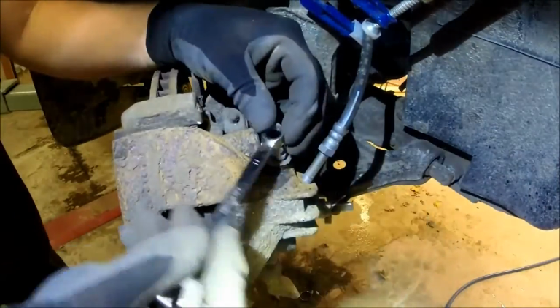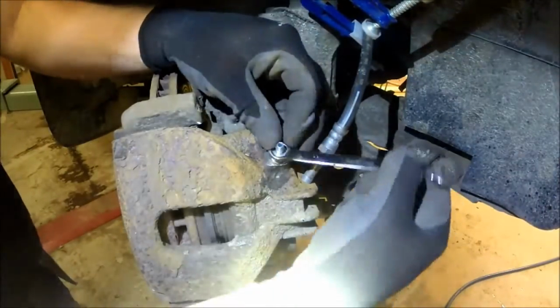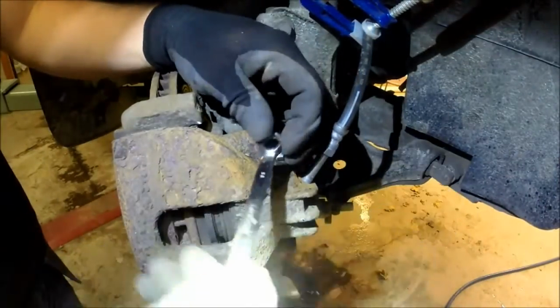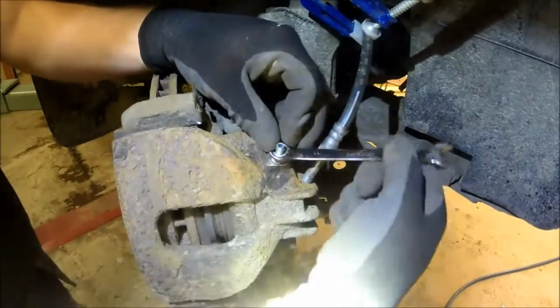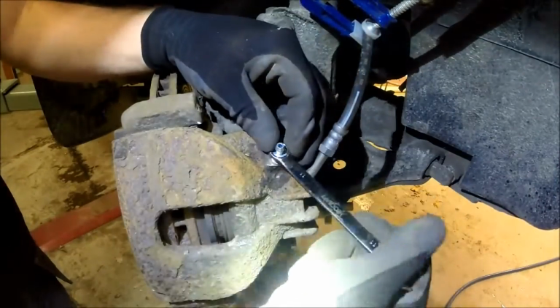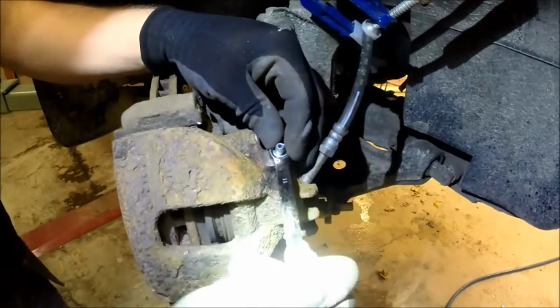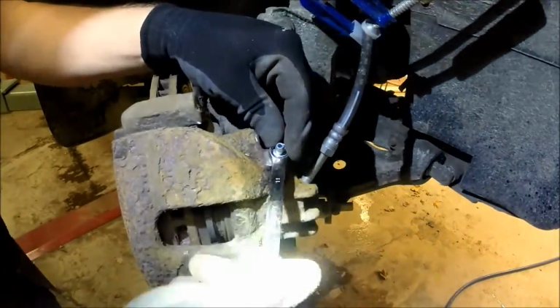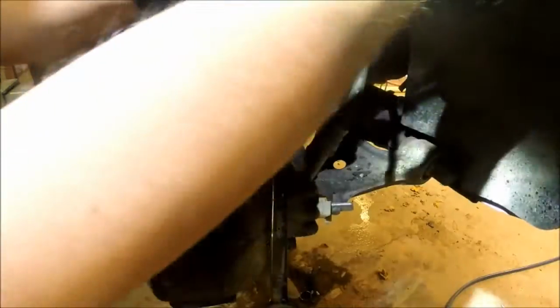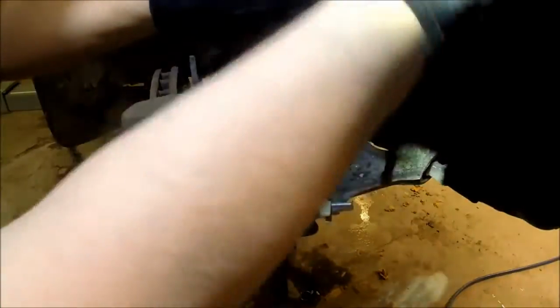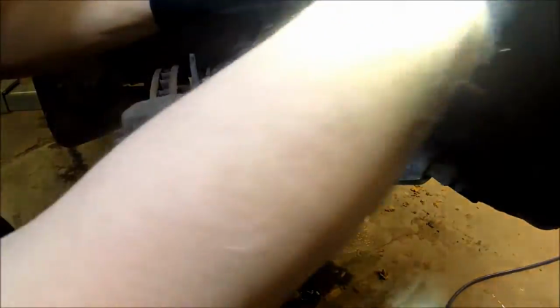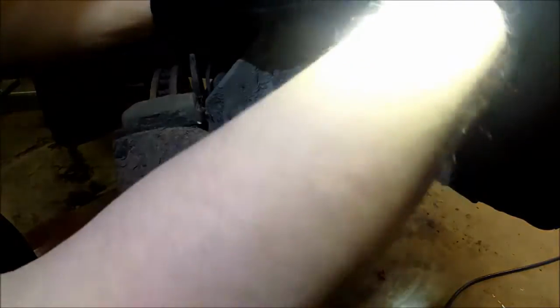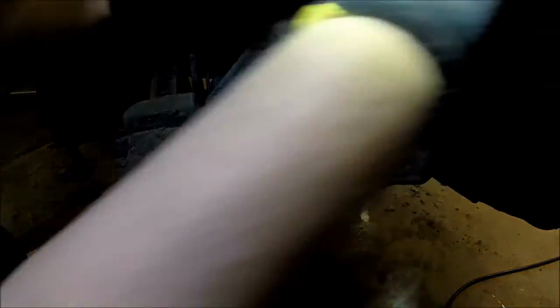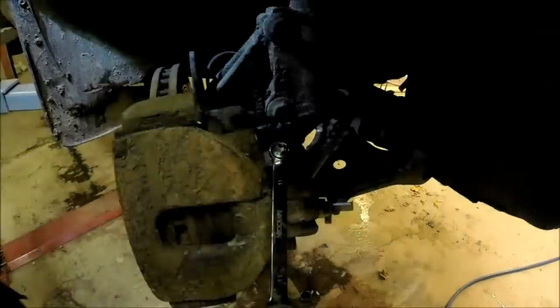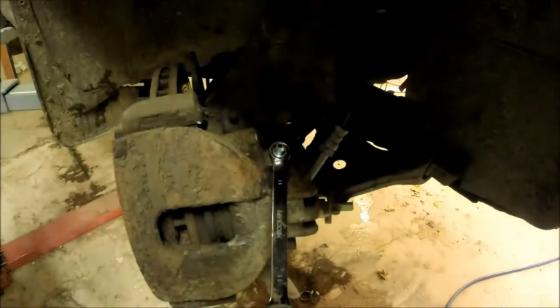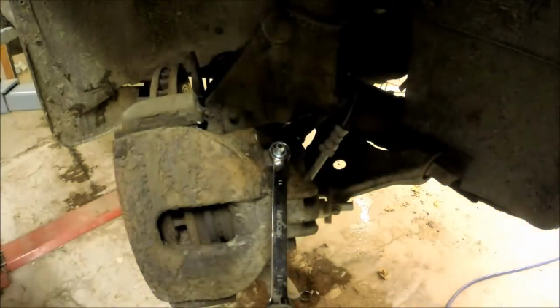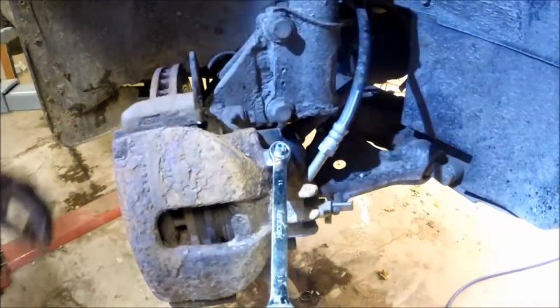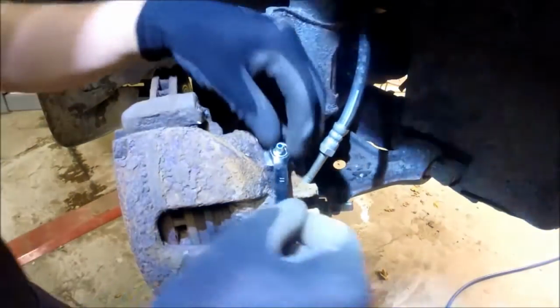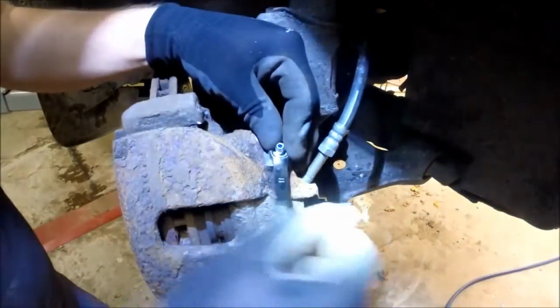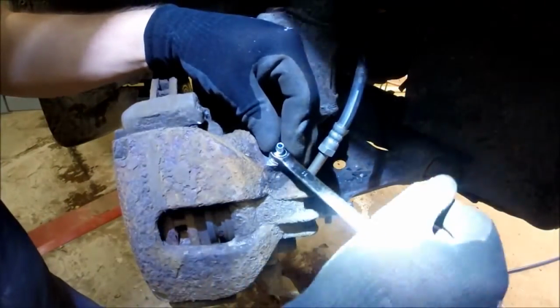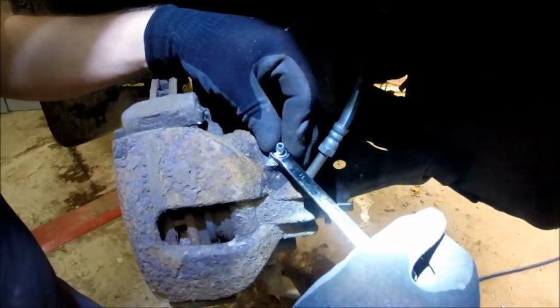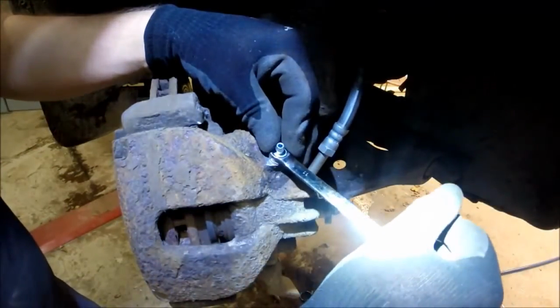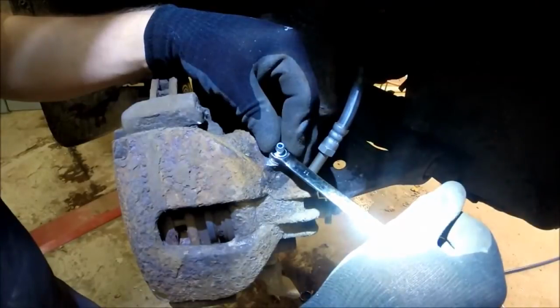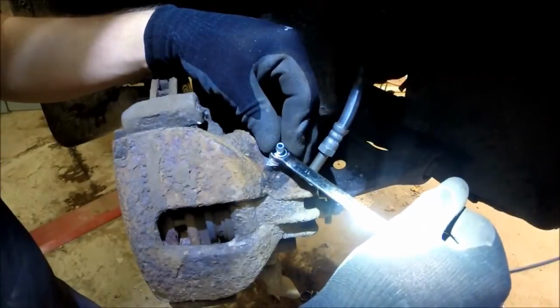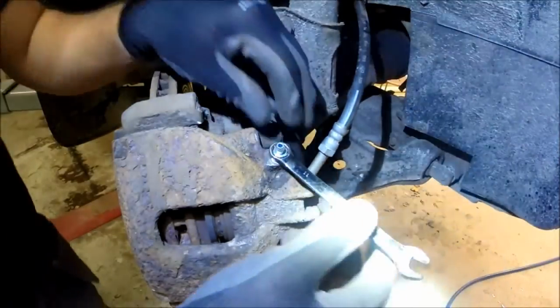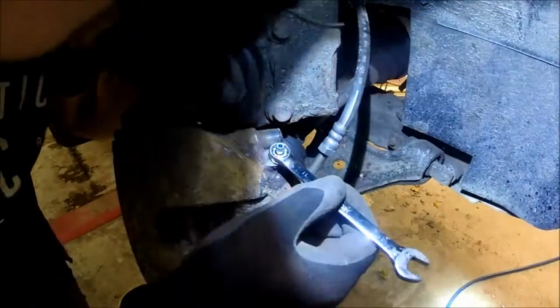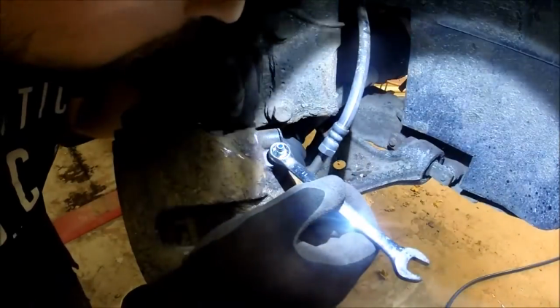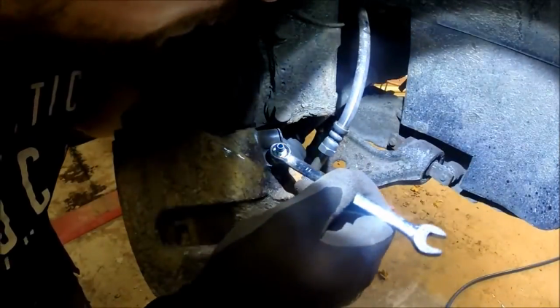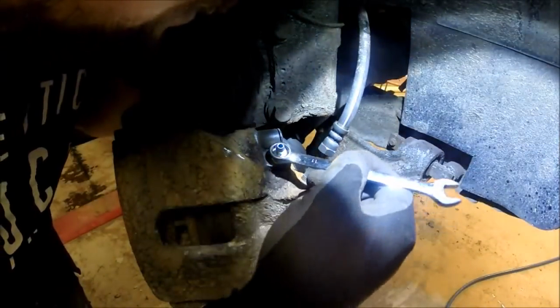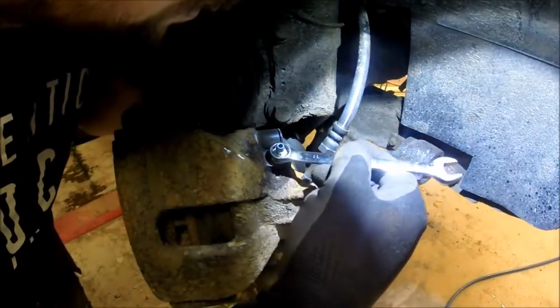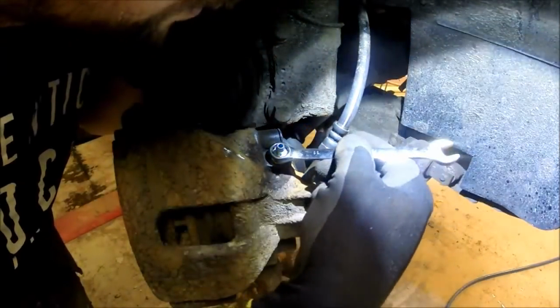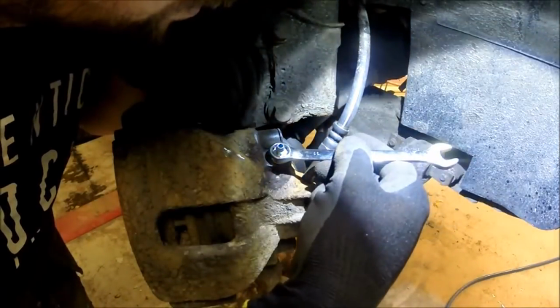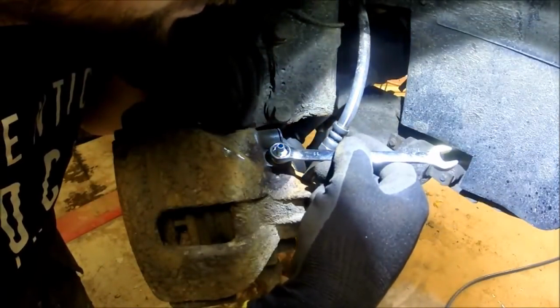The valve is now back in place and it looks promising. Let's remove the clamp on the hose. I do that and open the valve again just to make sure to see if it holds the oil in and if it comes out. And it does.